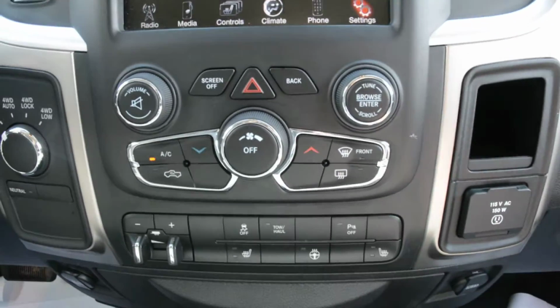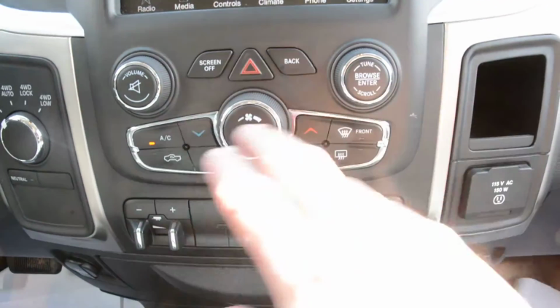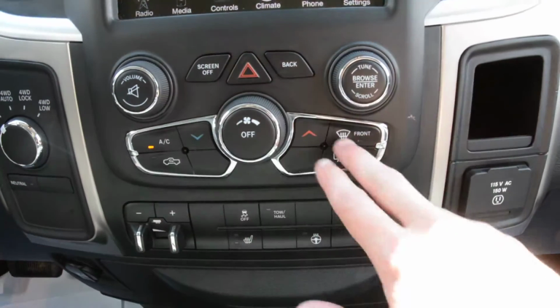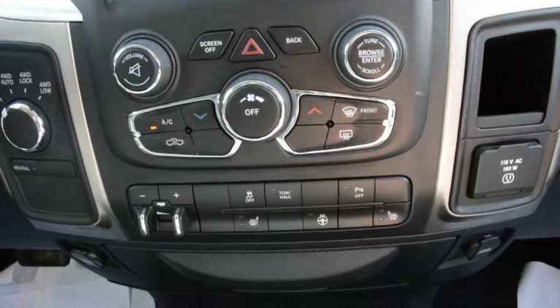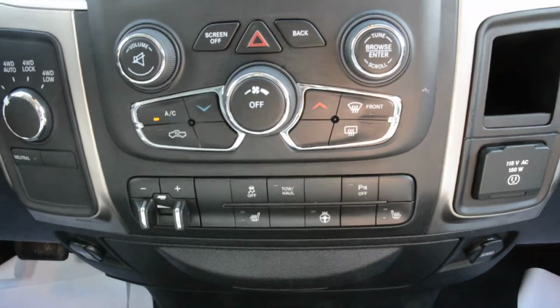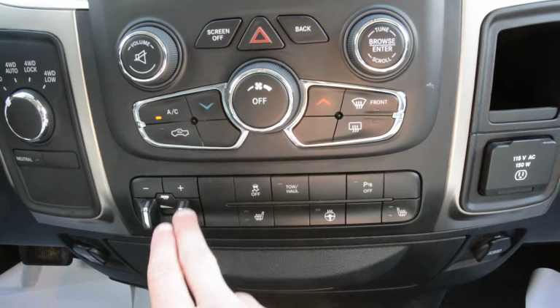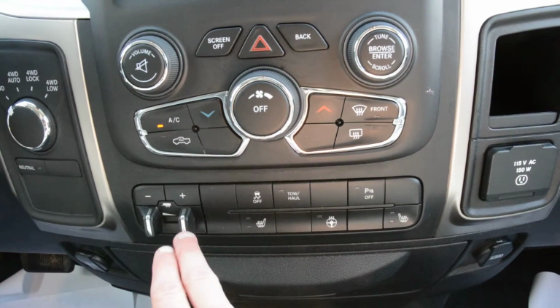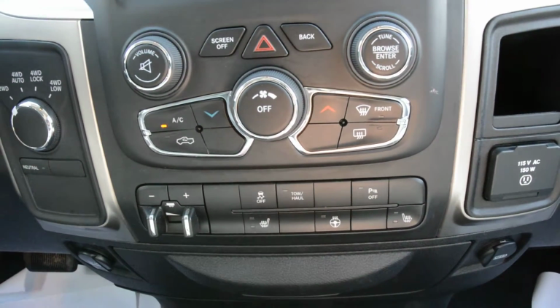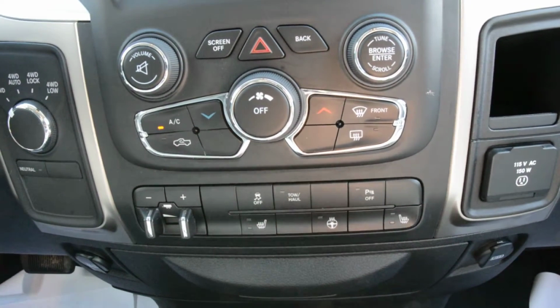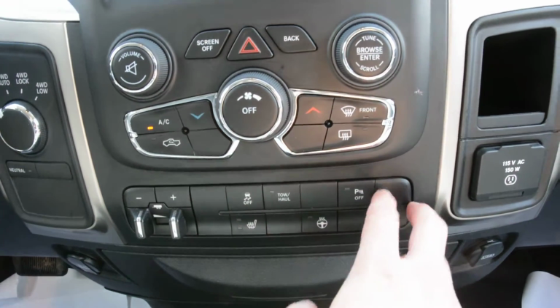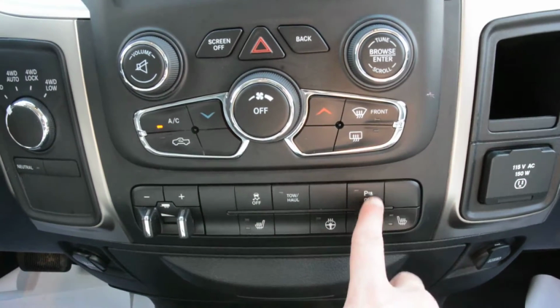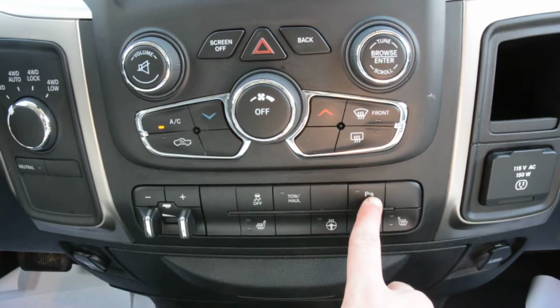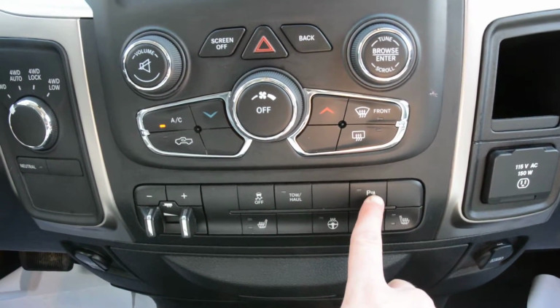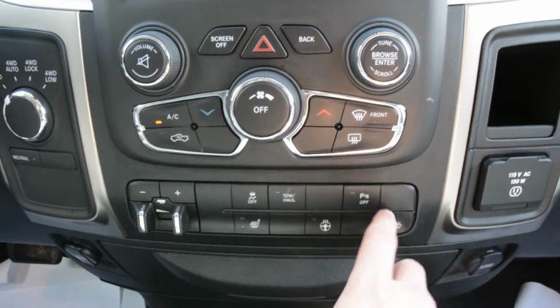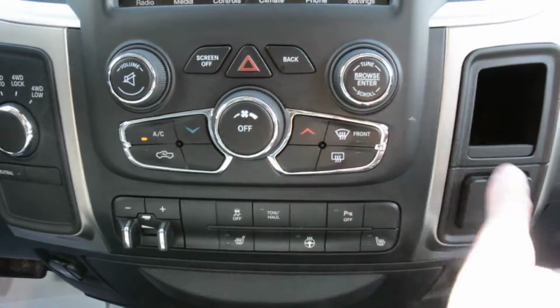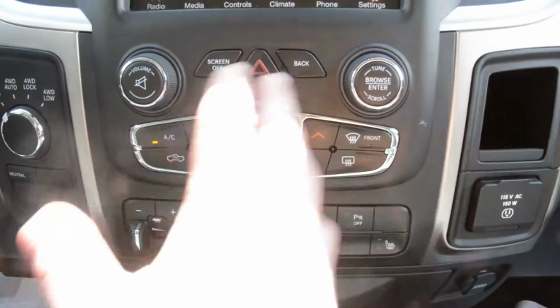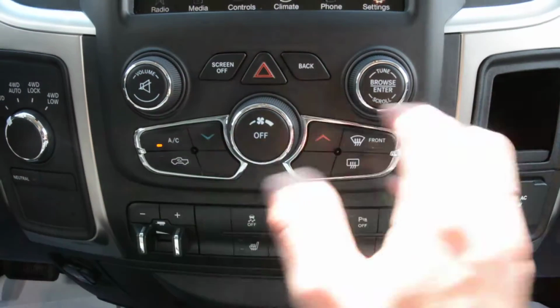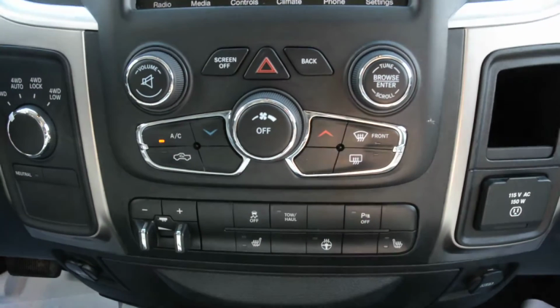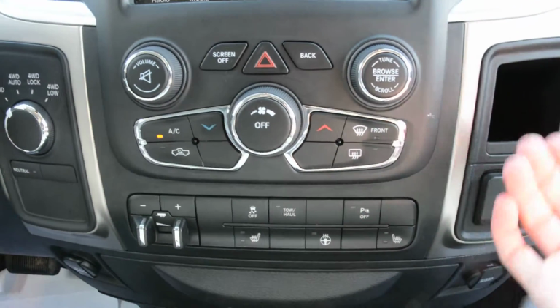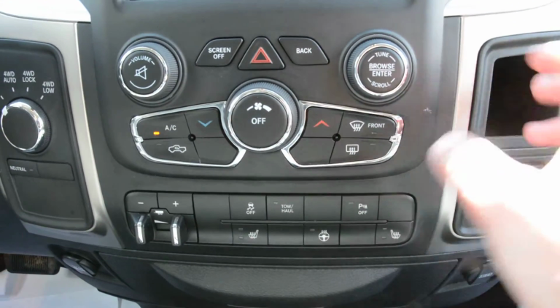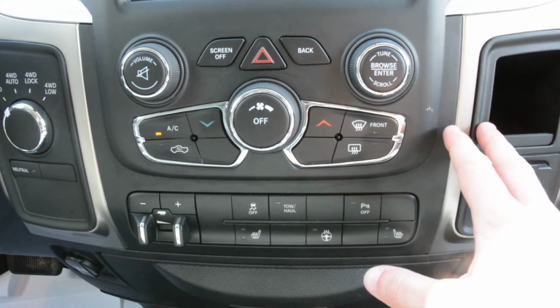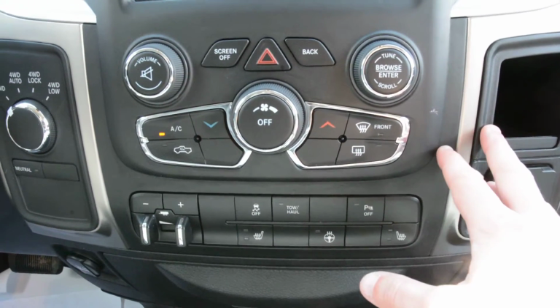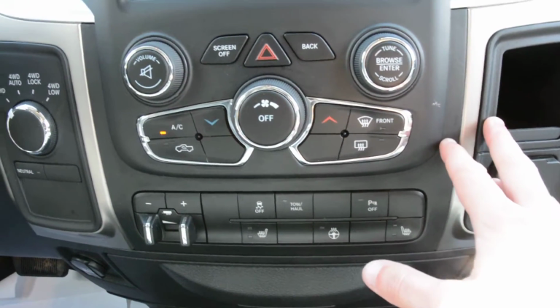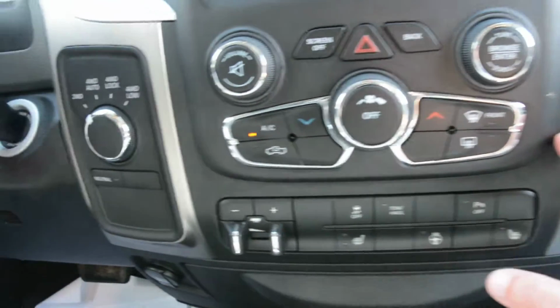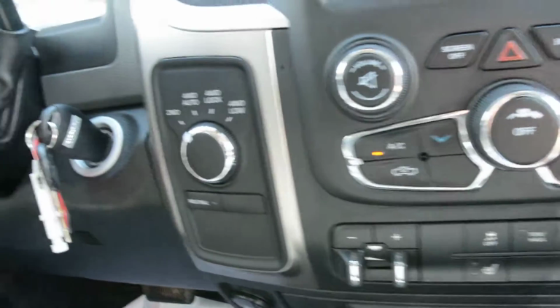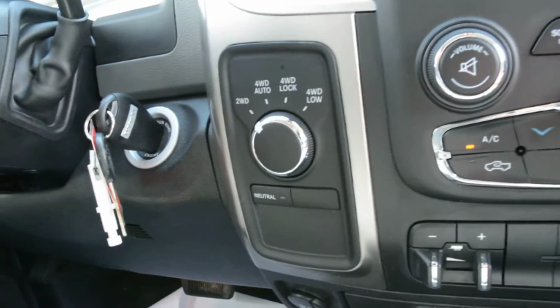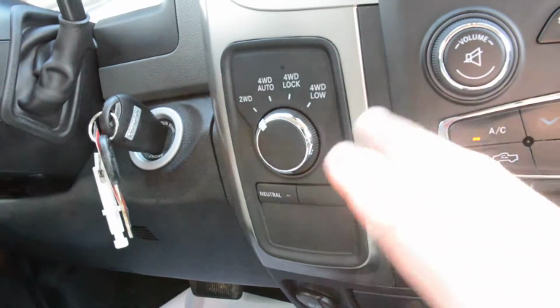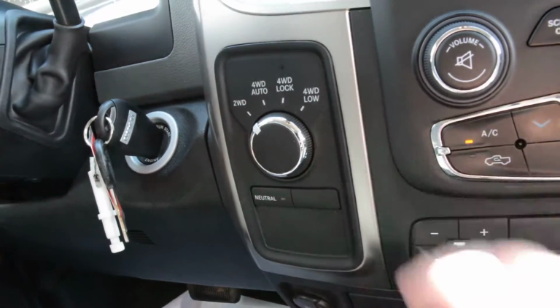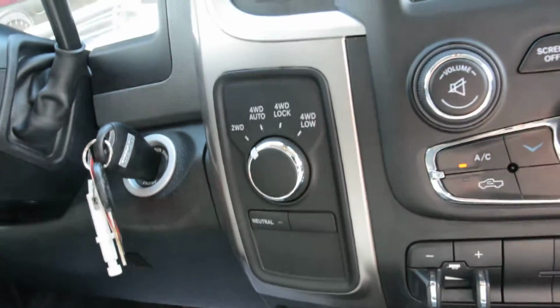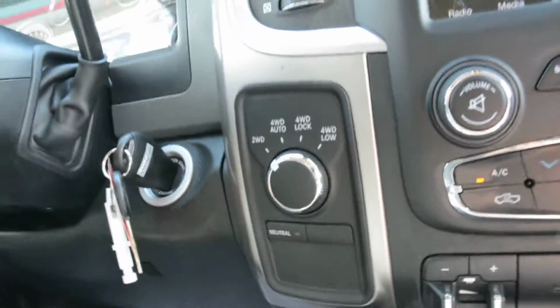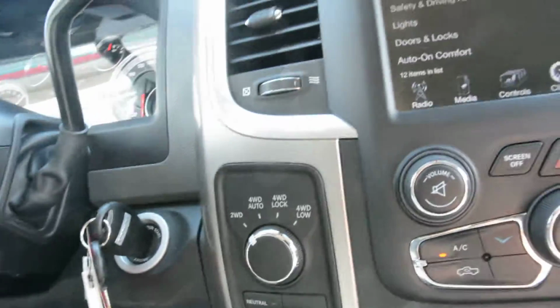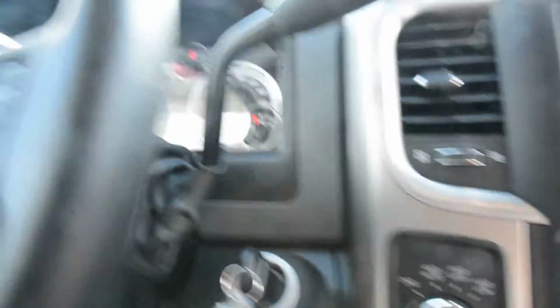Right below that you have access to all your climate control options. Your trailer brake control is down there. You can toggle your park assist feature on and off. All the buttons in this area are in great condition and working order. Just to the left of that you can see you have your 4x4 options down in there.